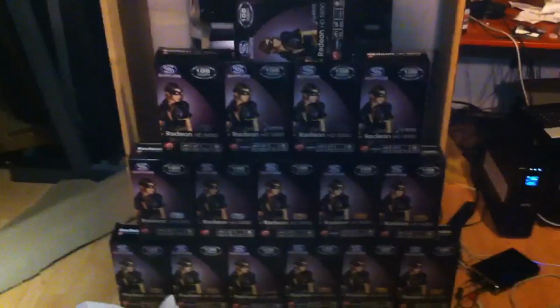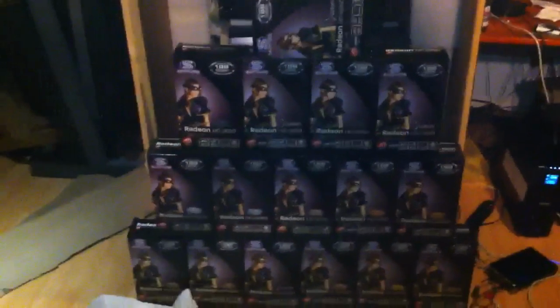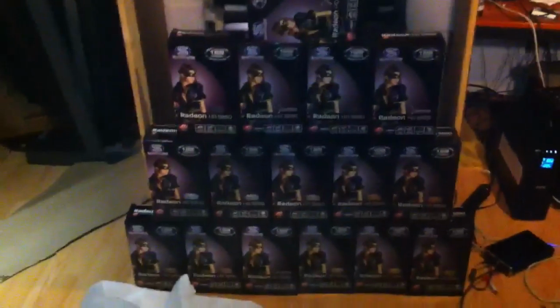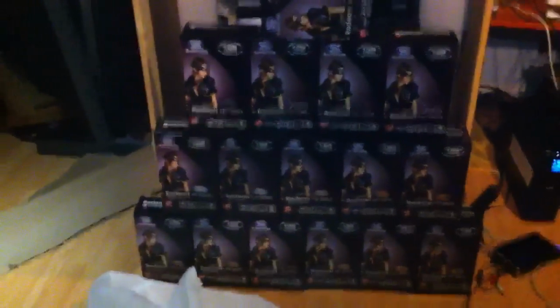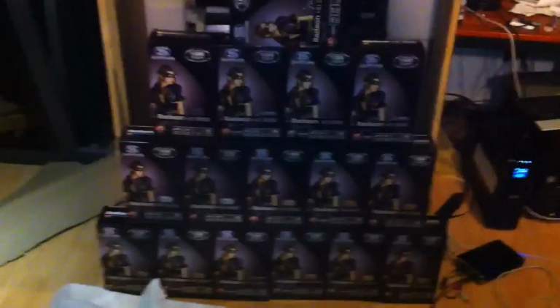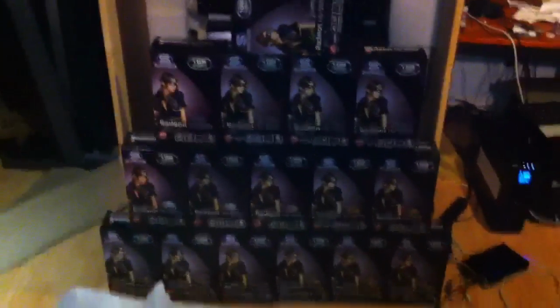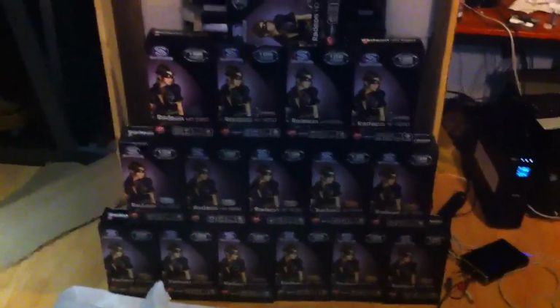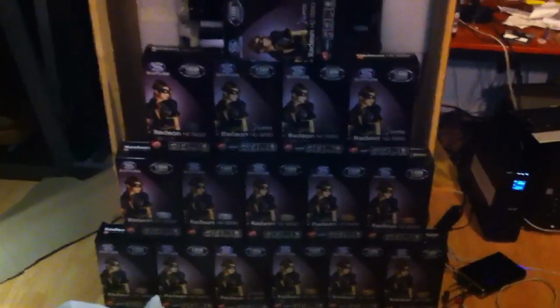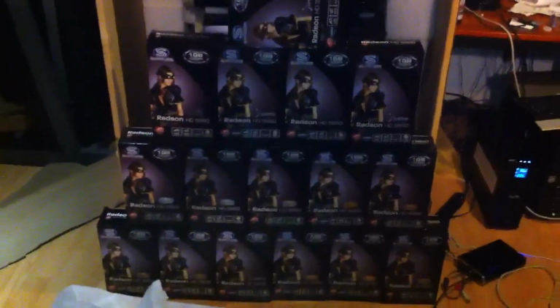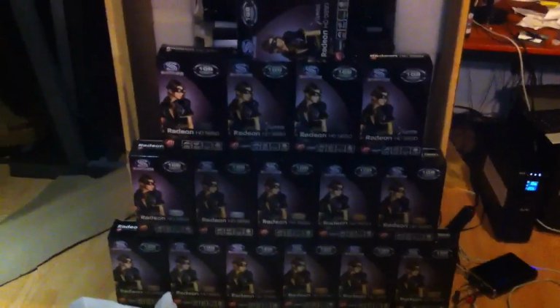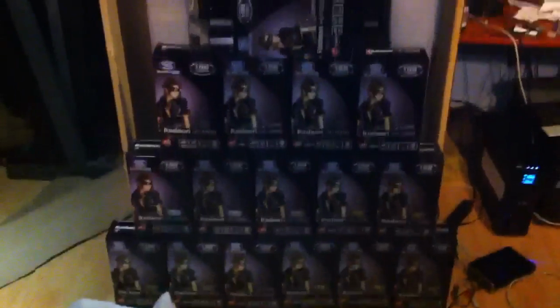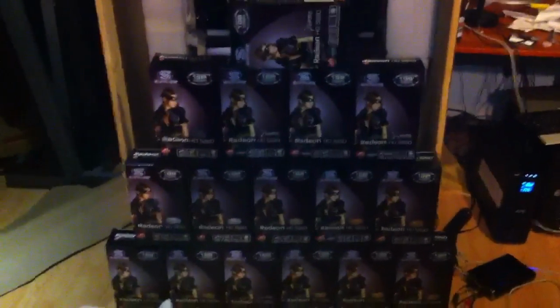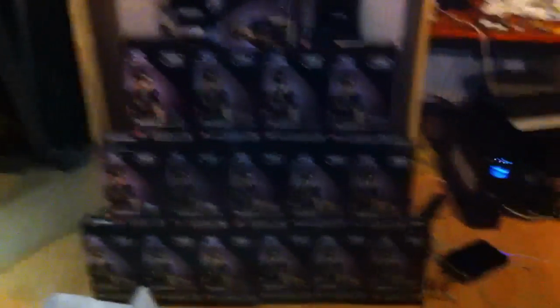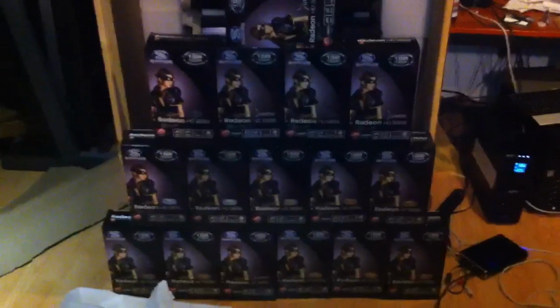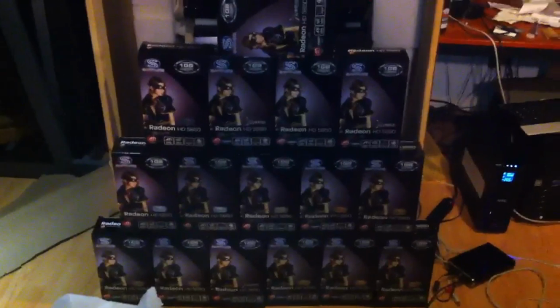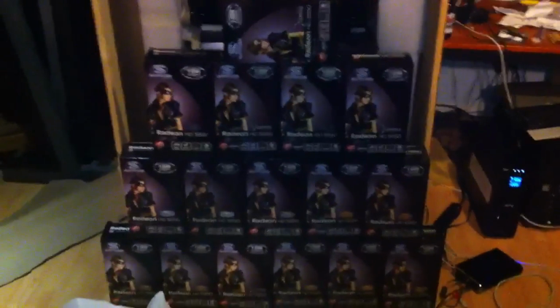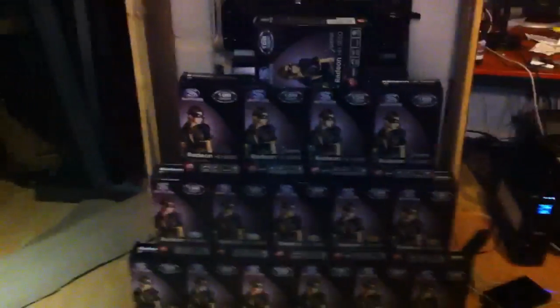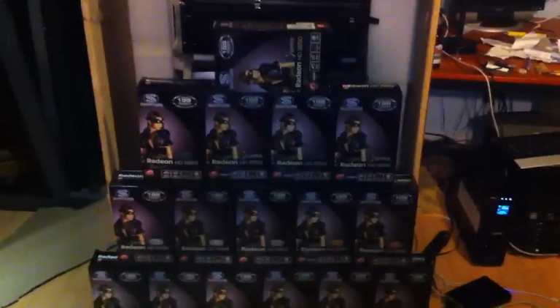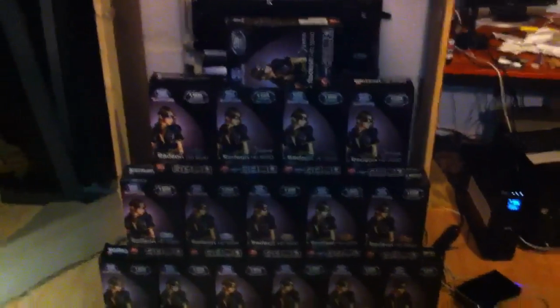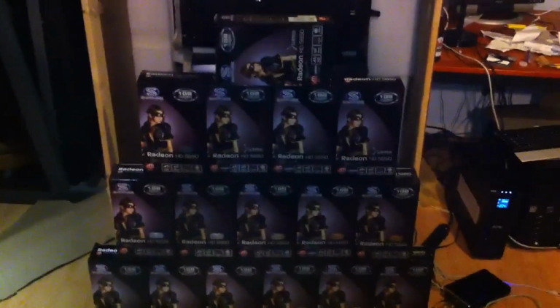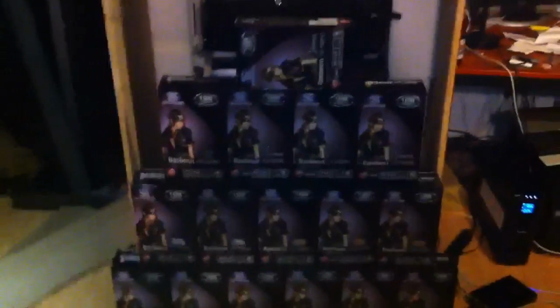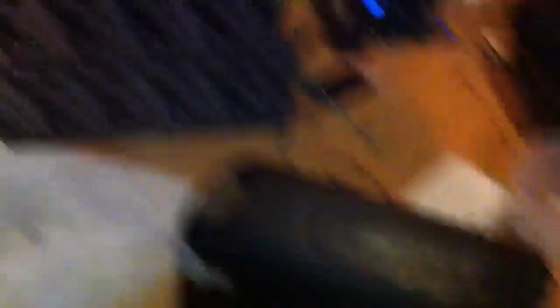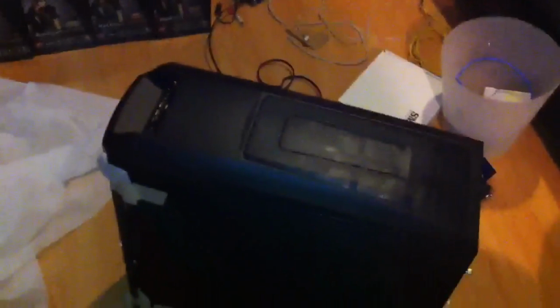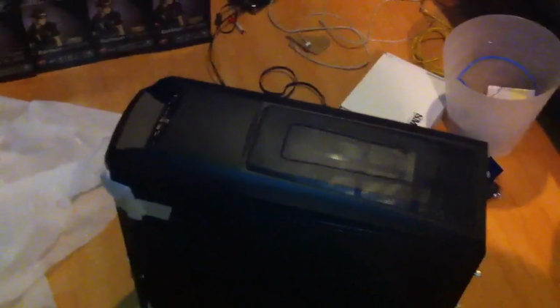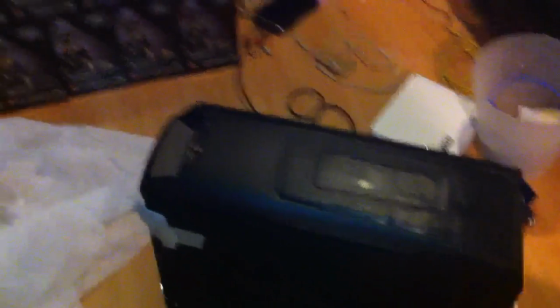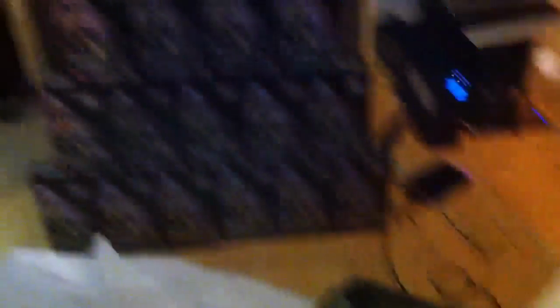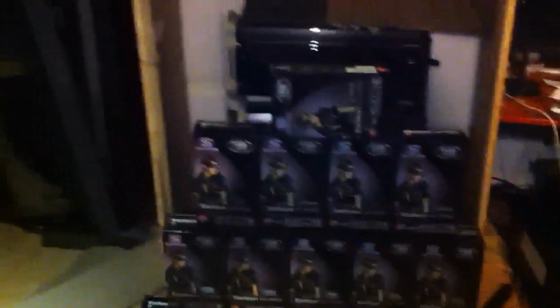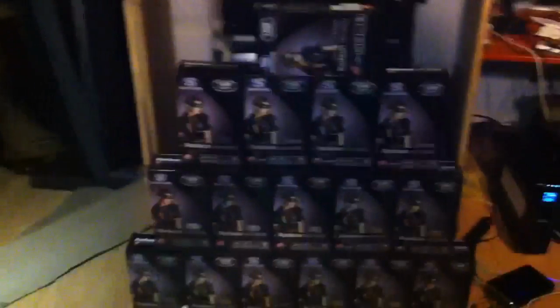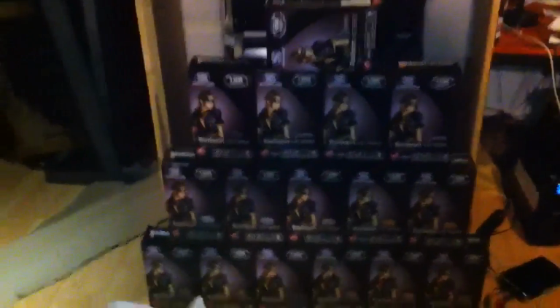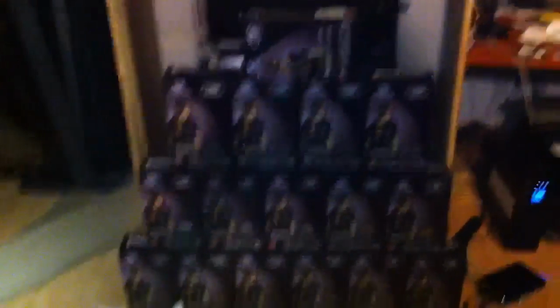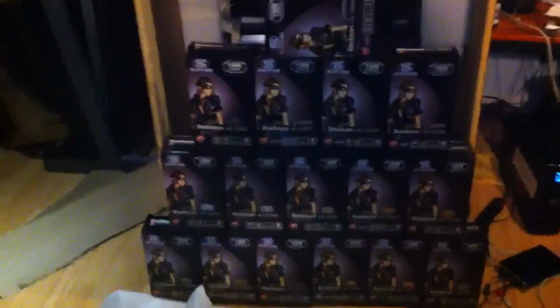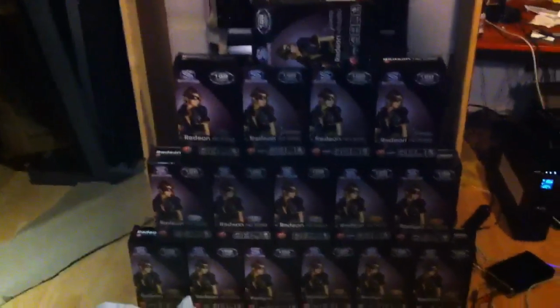In those boxes — four of those boxes have the Sapphire cards in them, actually. And I've got a box over here, but it's broken, so I have to return it and get another one.